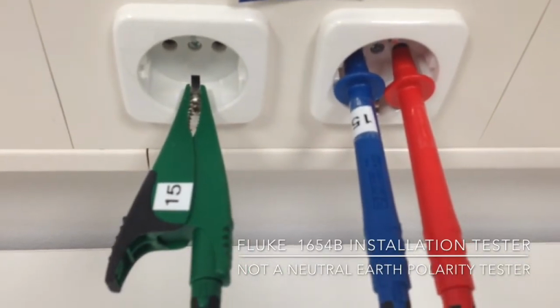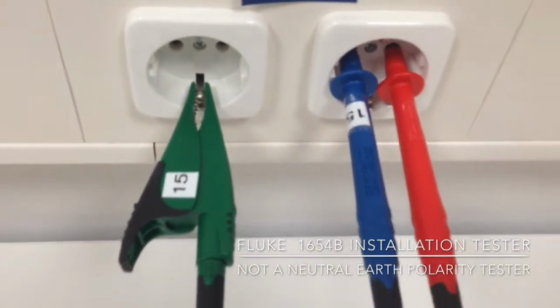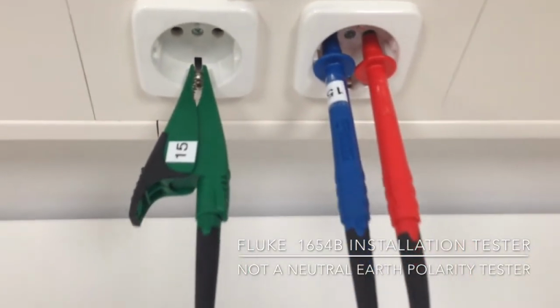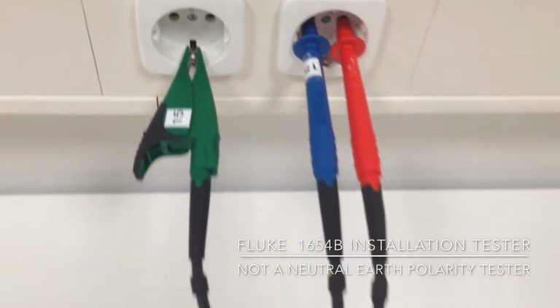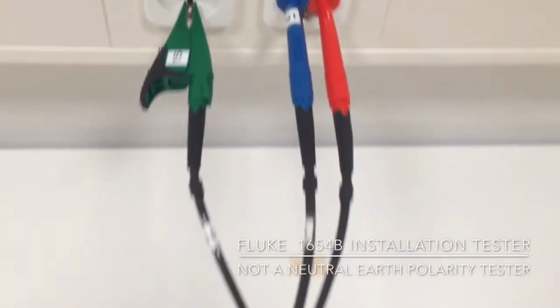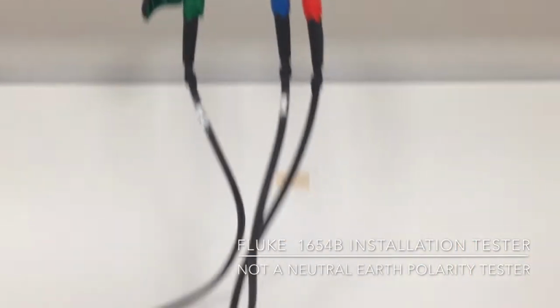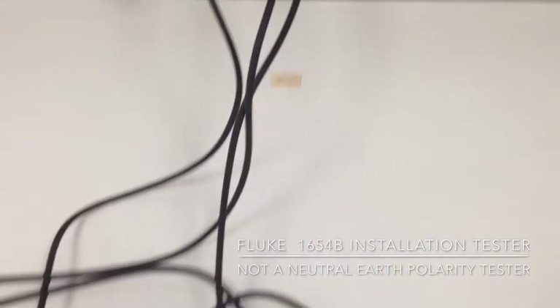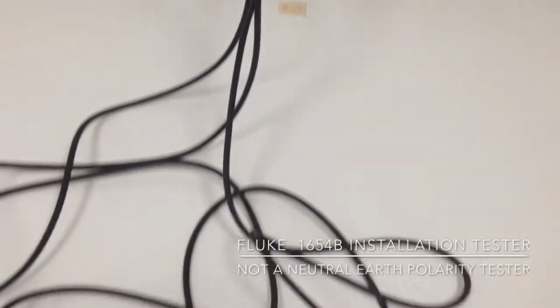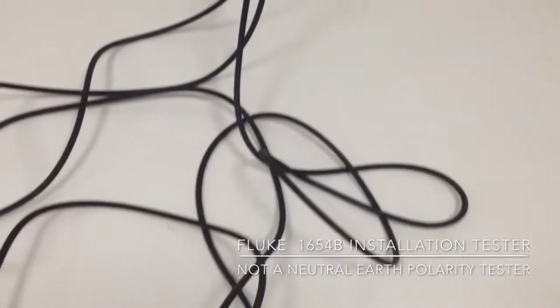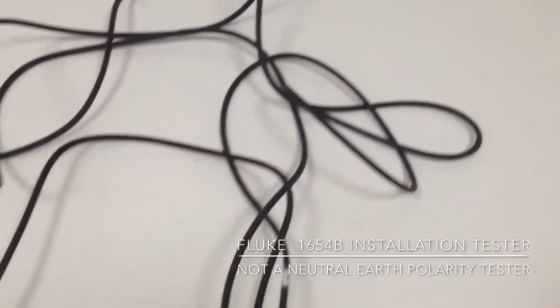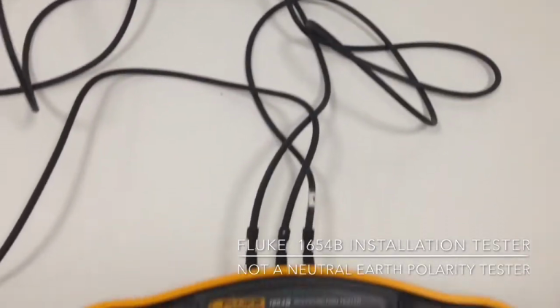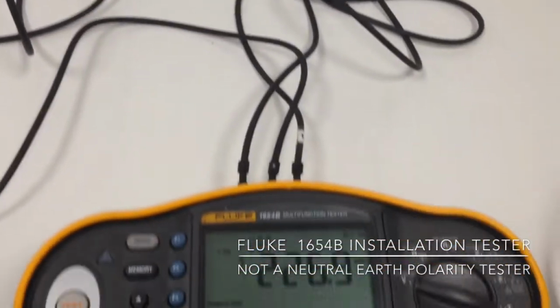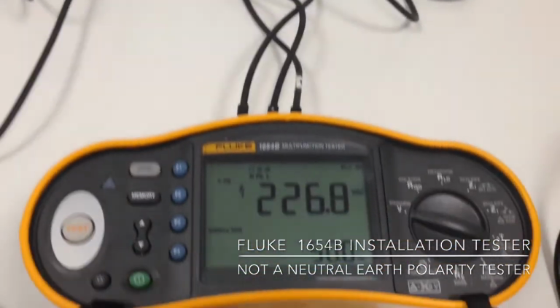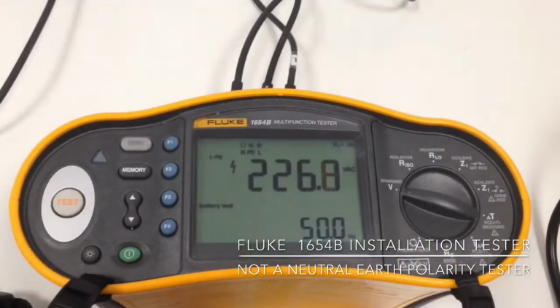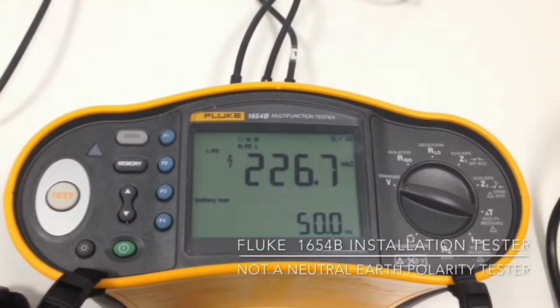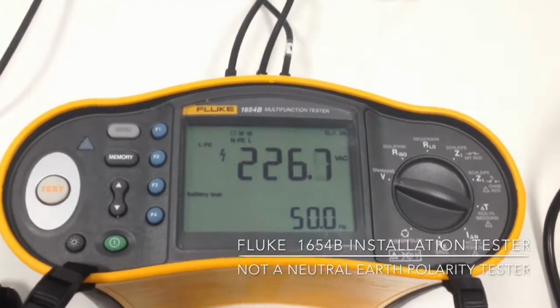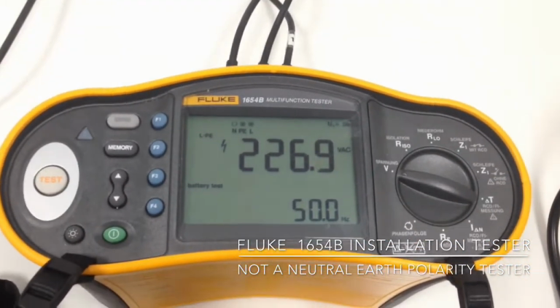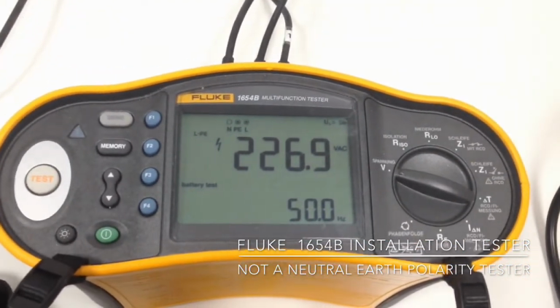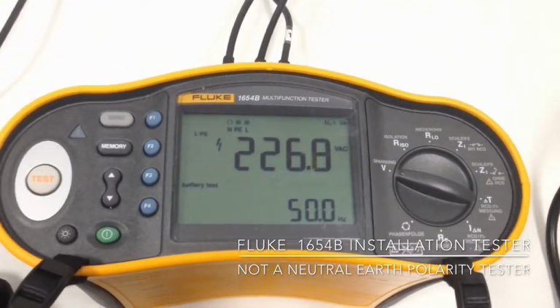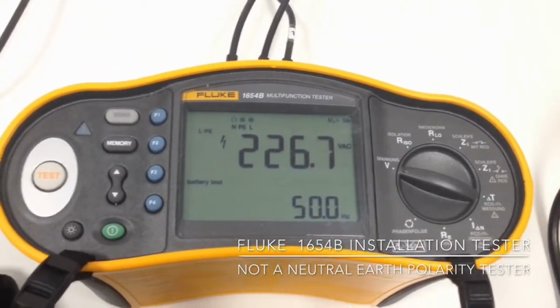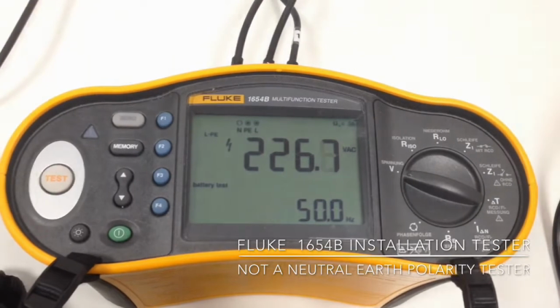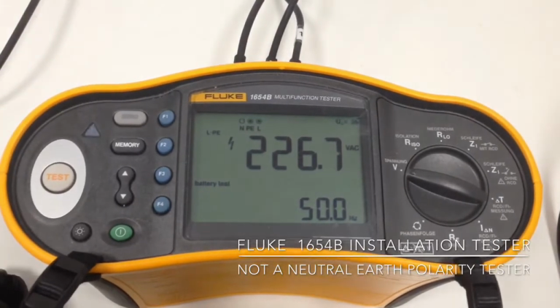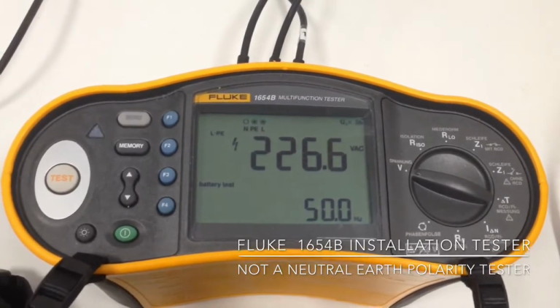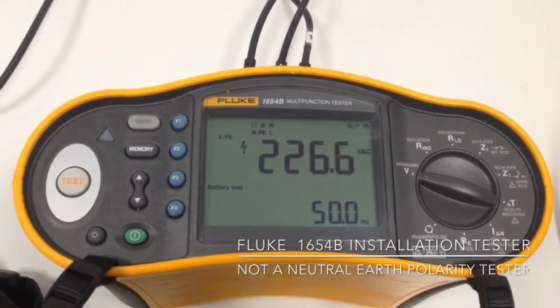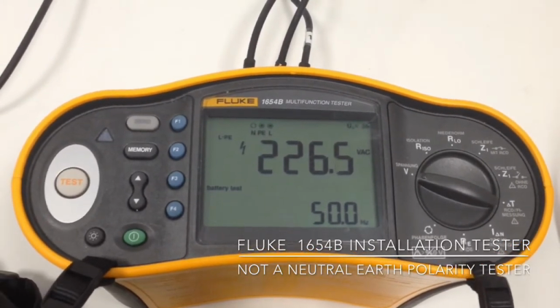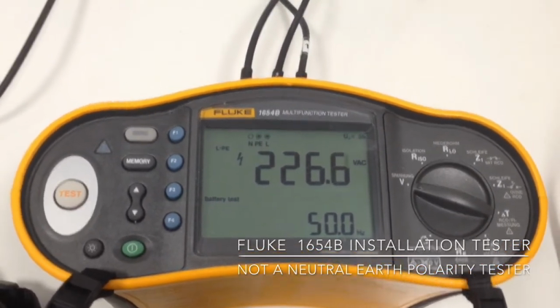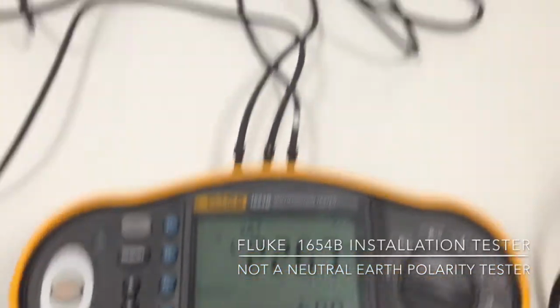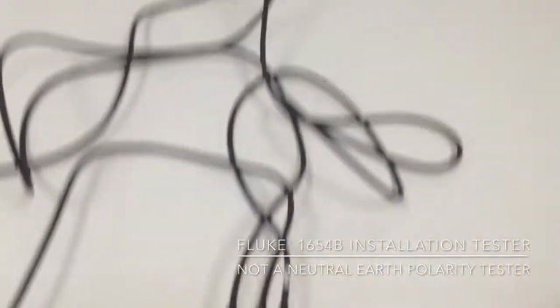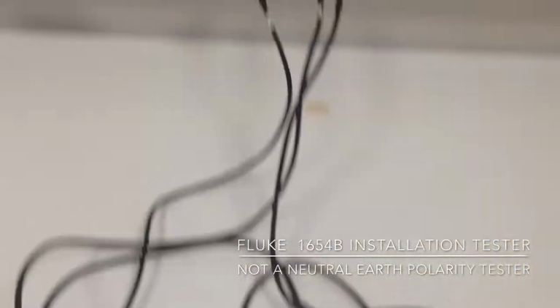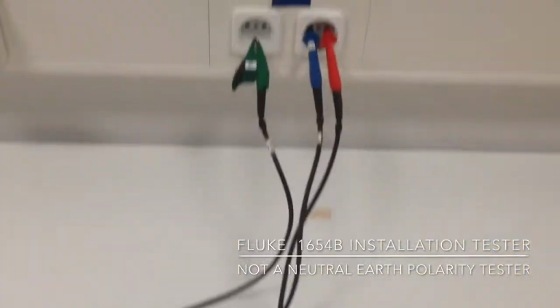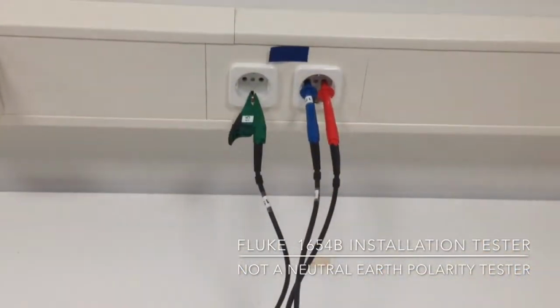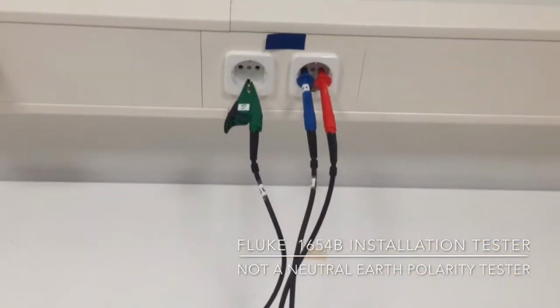However, the meter does not detect — and this applies to all the Fluke meters — it does not detect if the PE and neutral are correctly connected at your socket outlet.